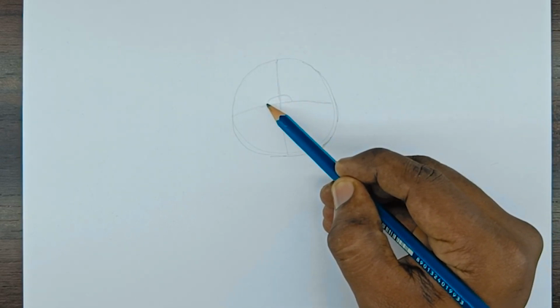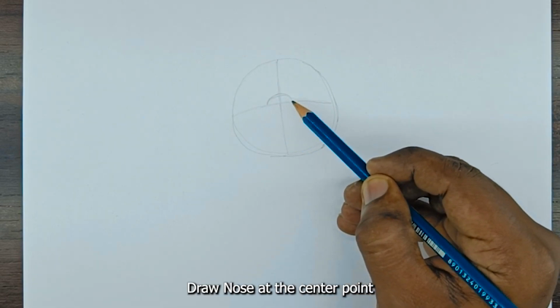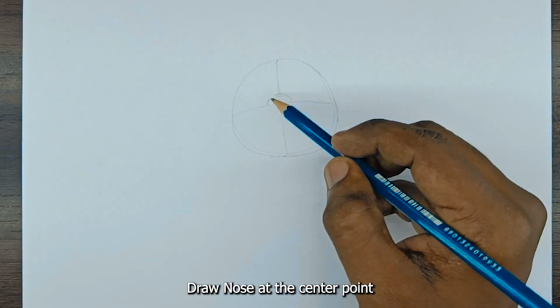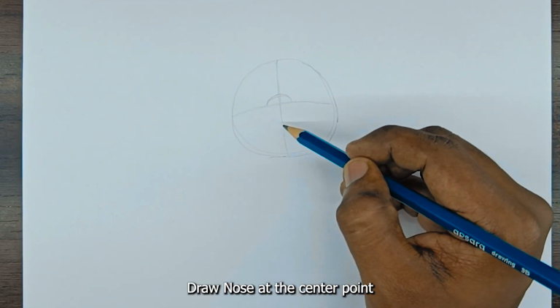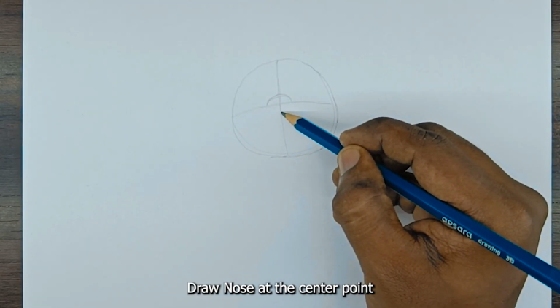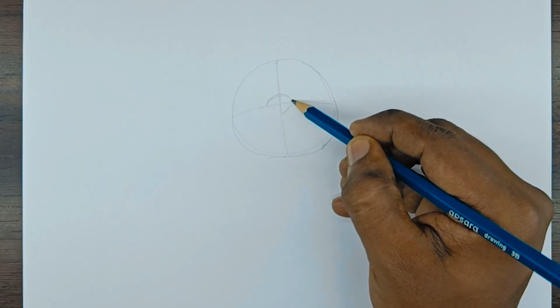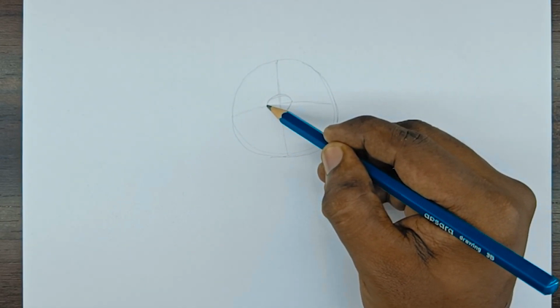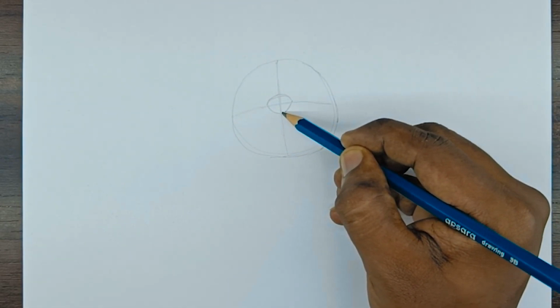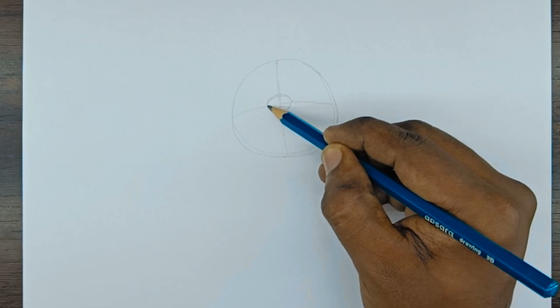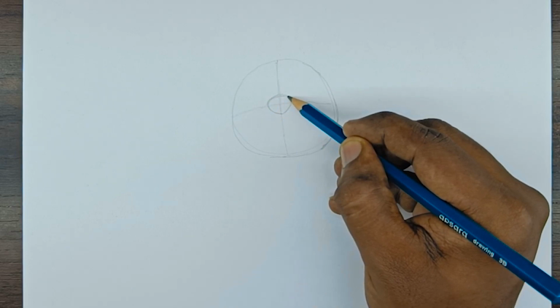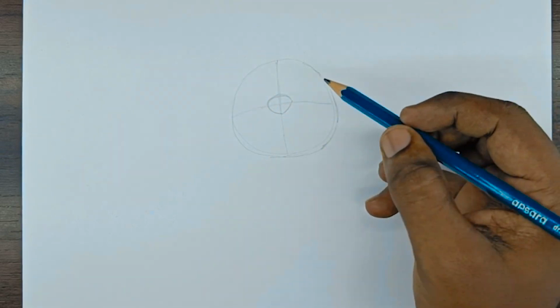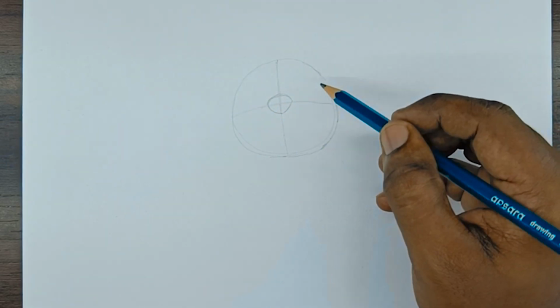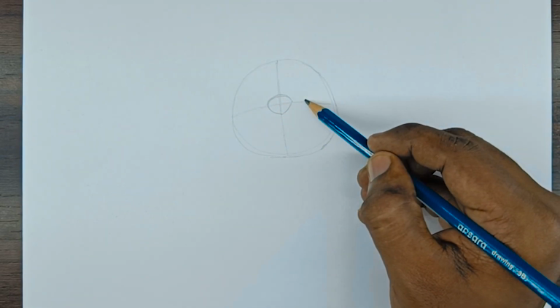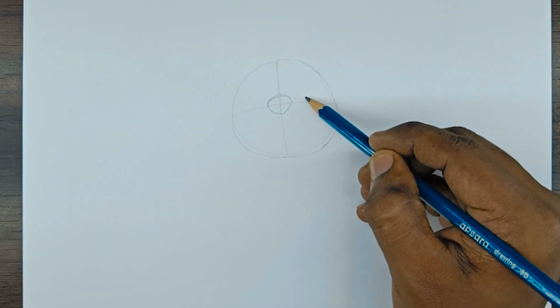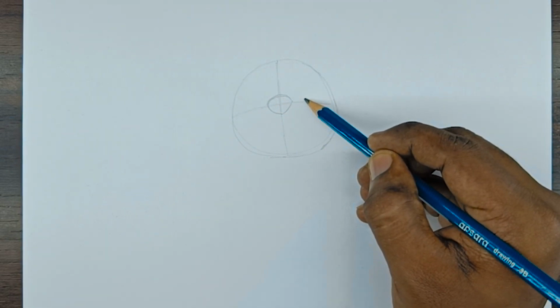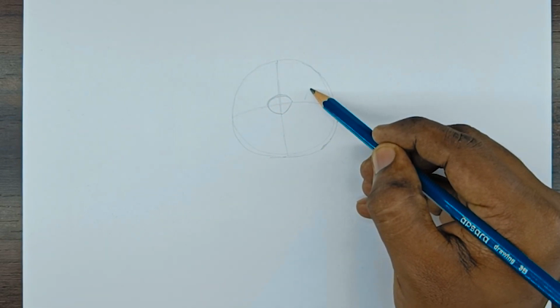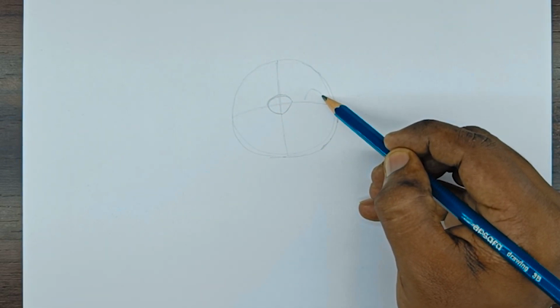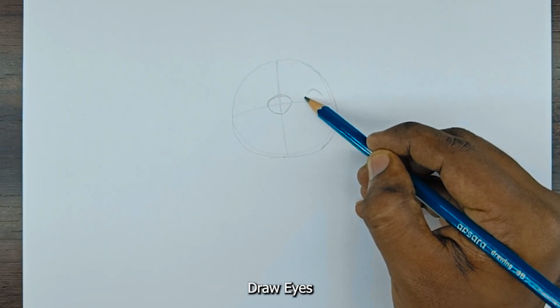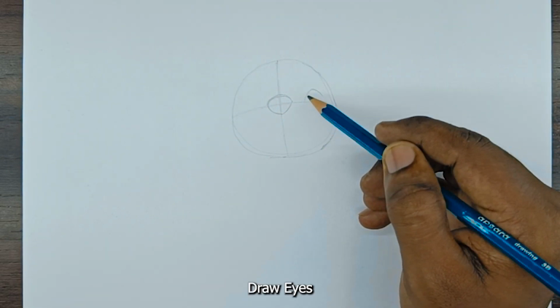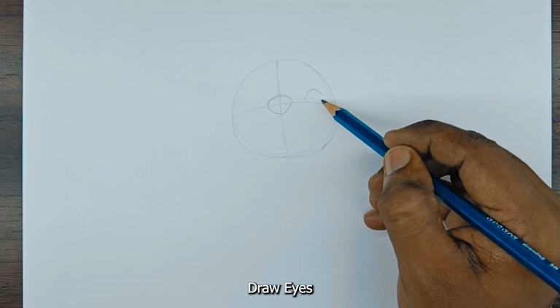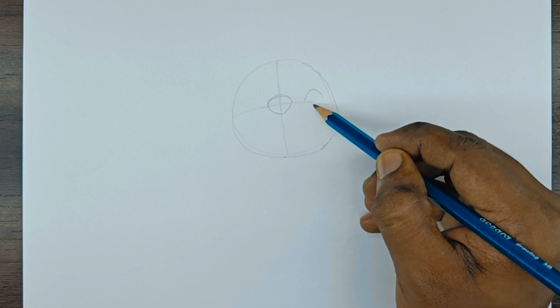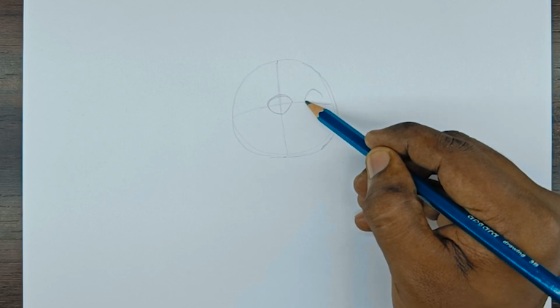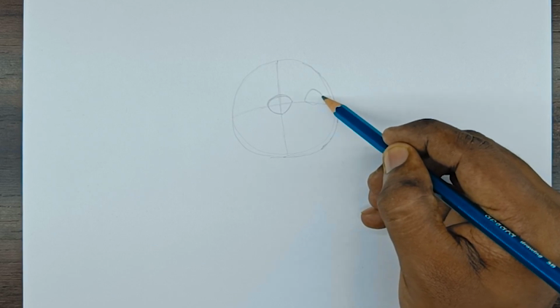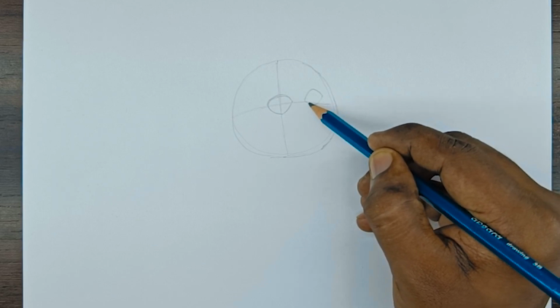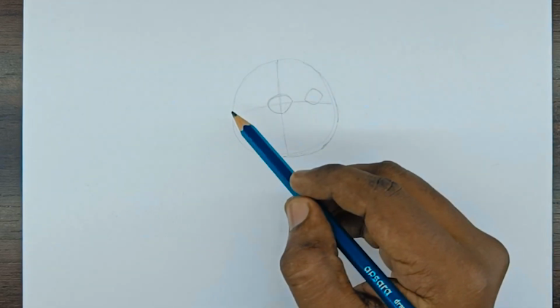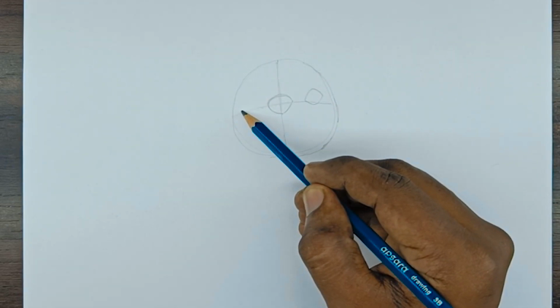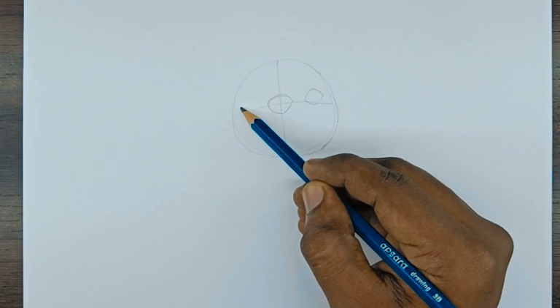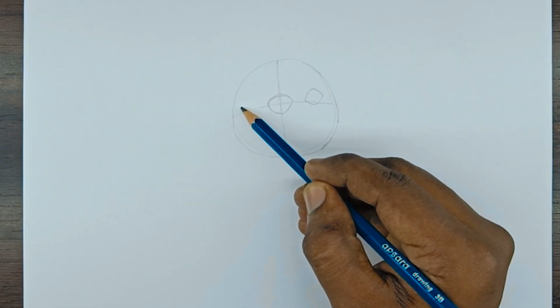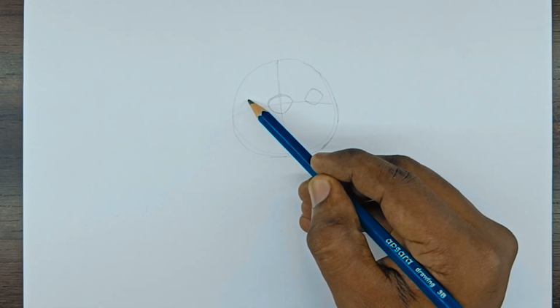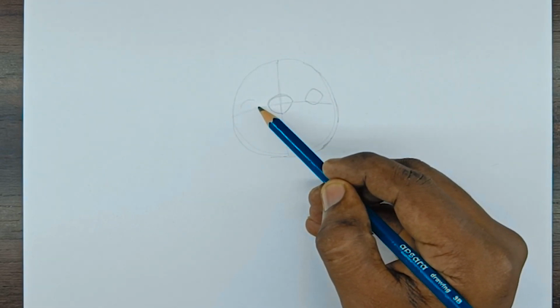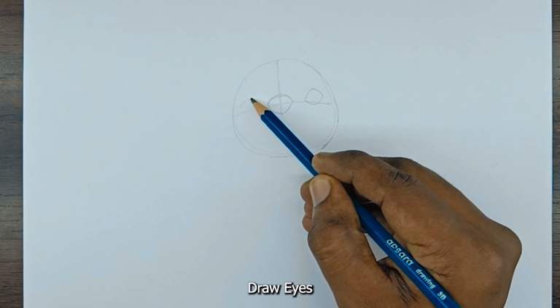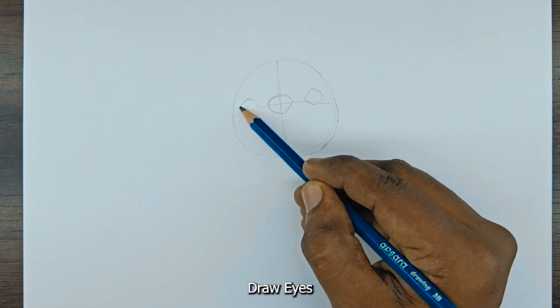Draw the nose at the center point. Draw eyes.